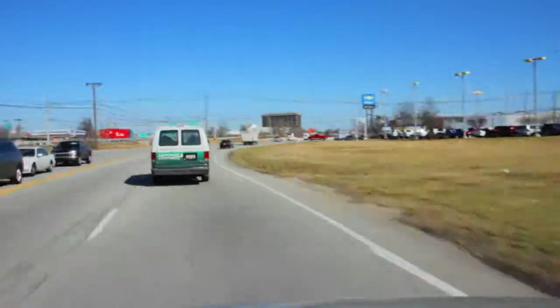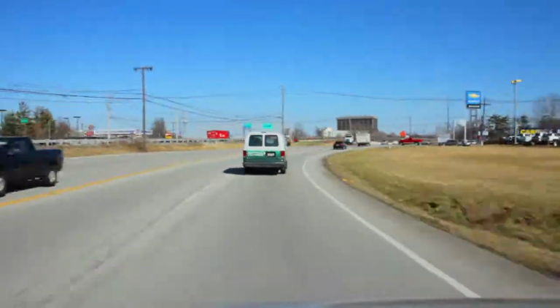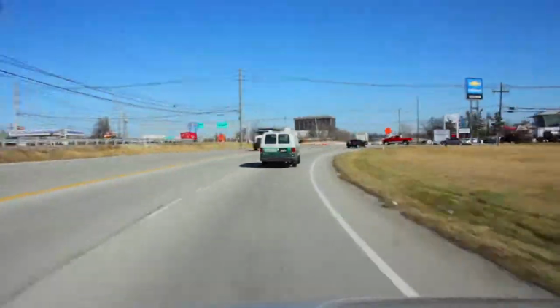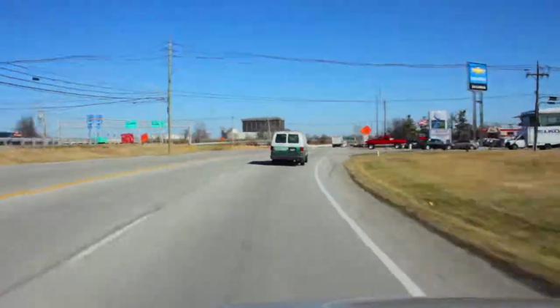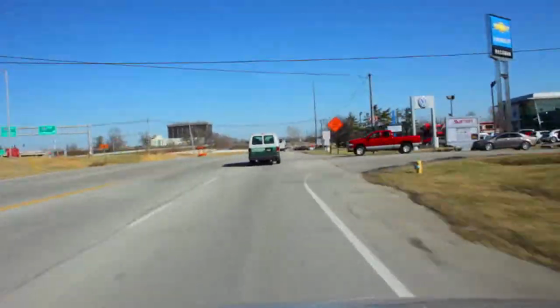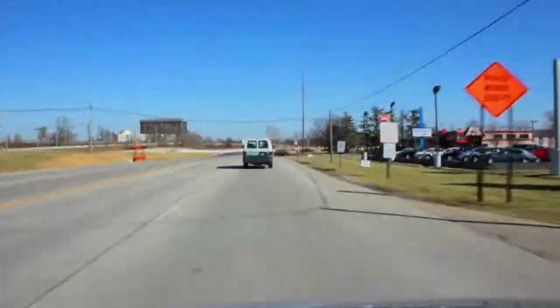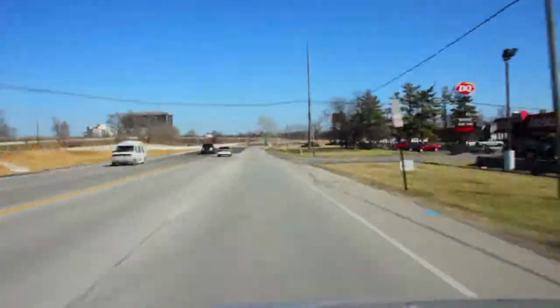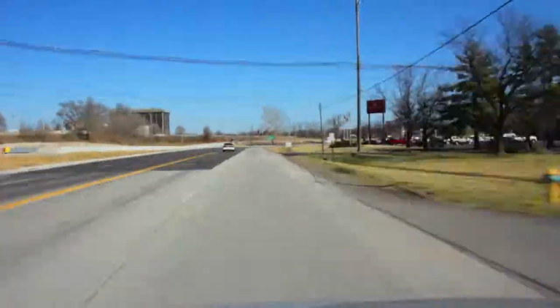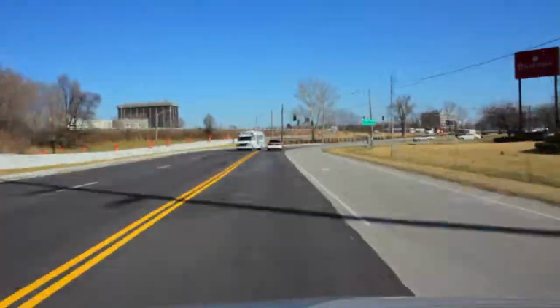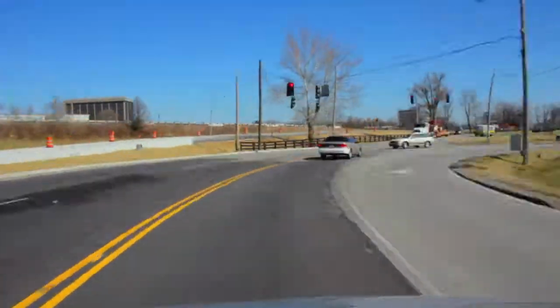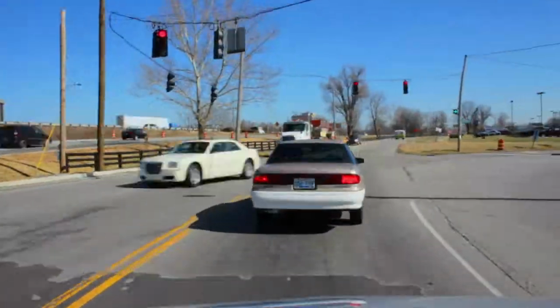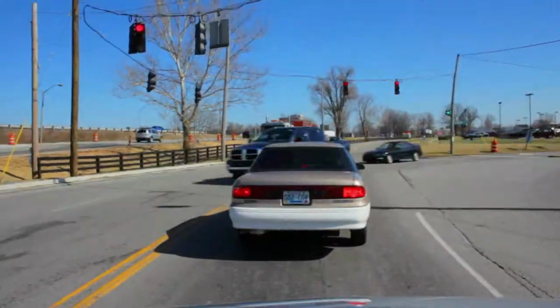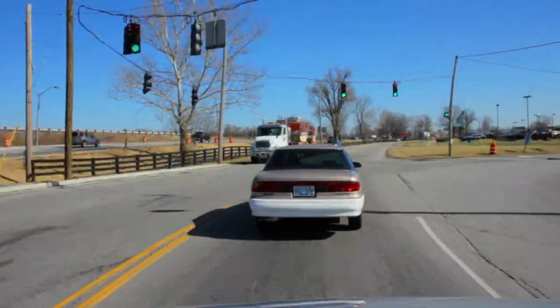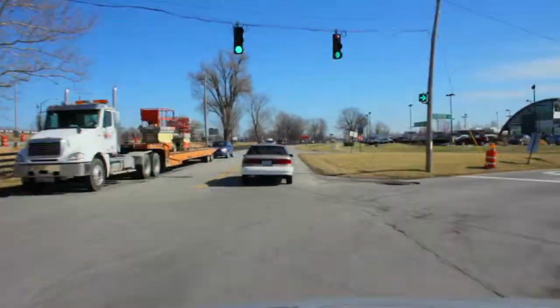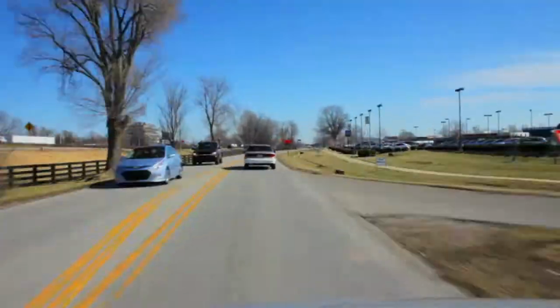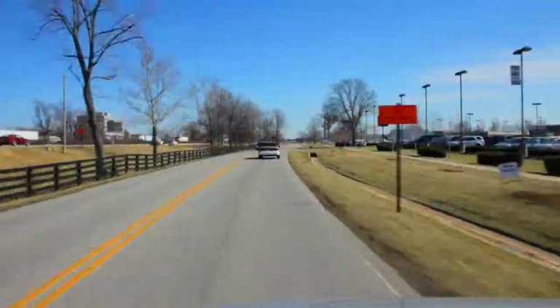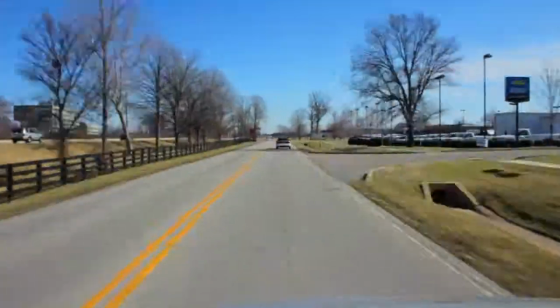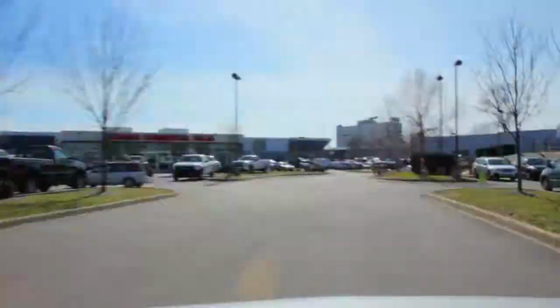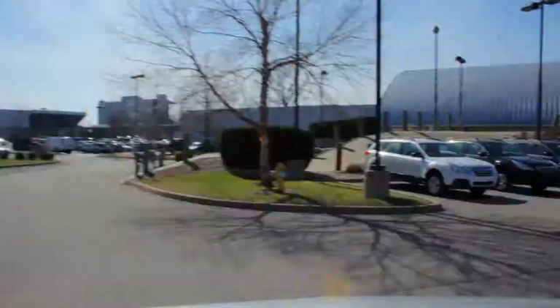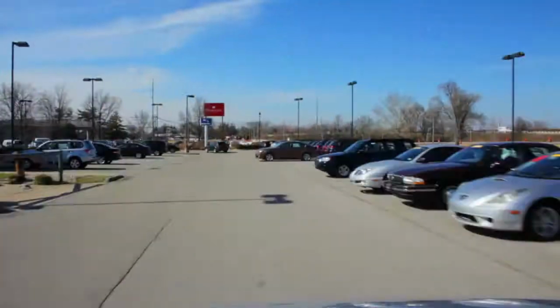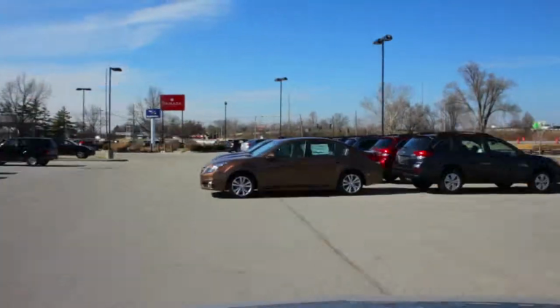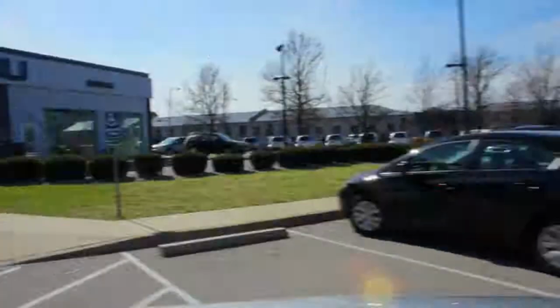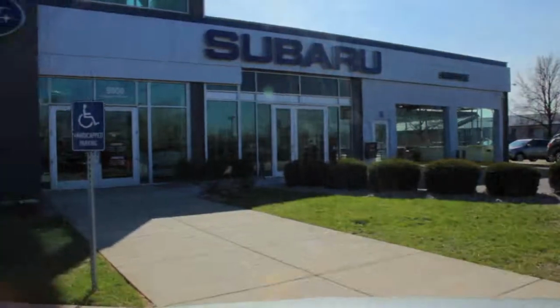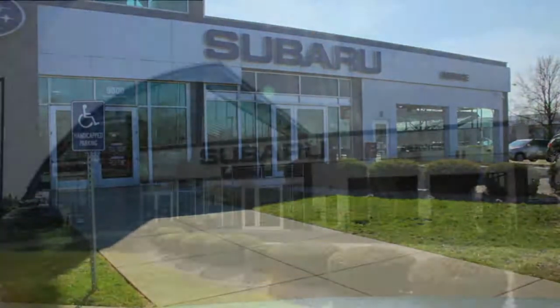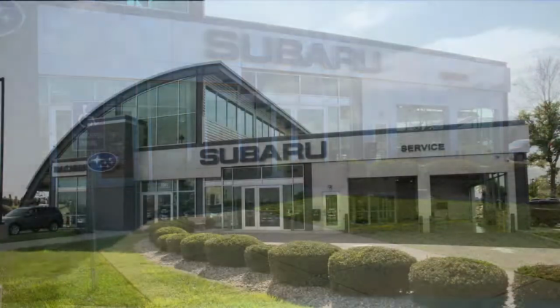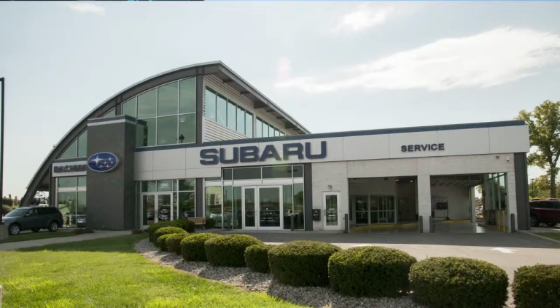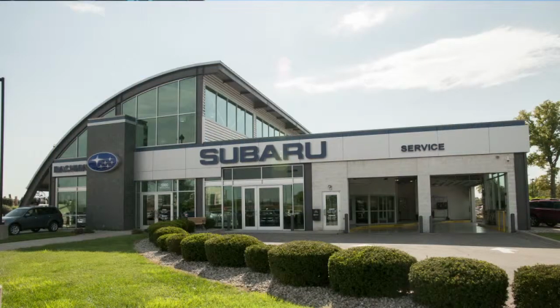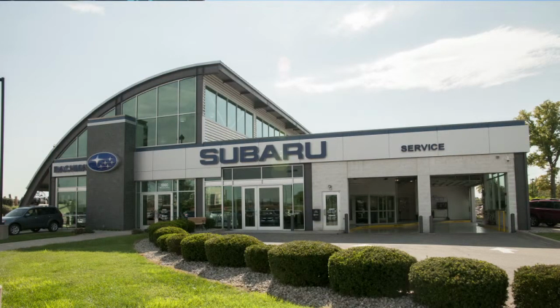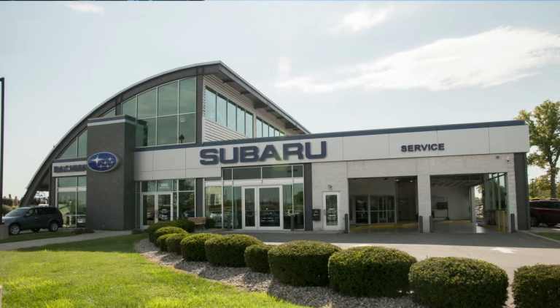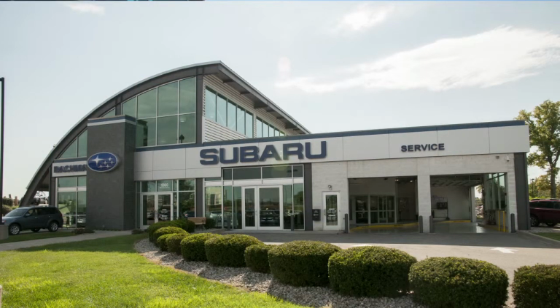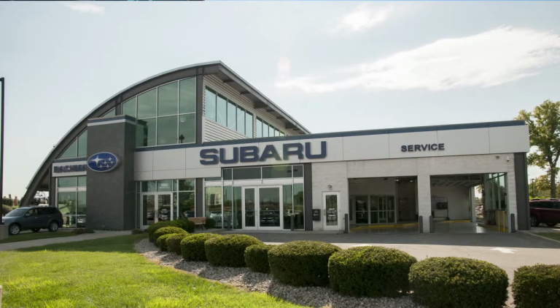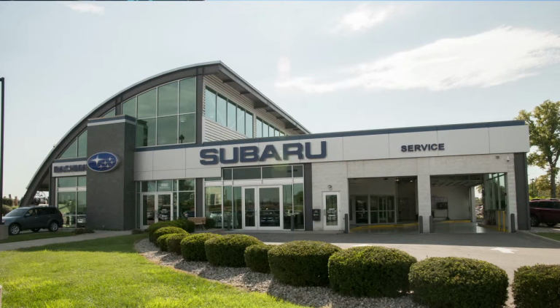Once on Bluegrass Parkway, go through your first light and take your next right. Our Subaru building will be on your right.